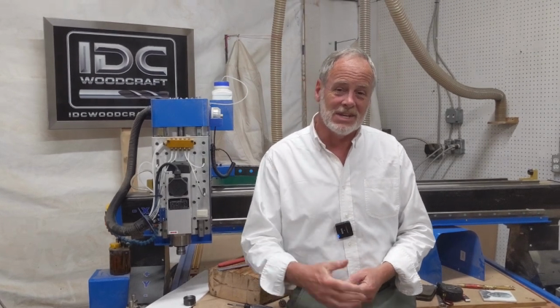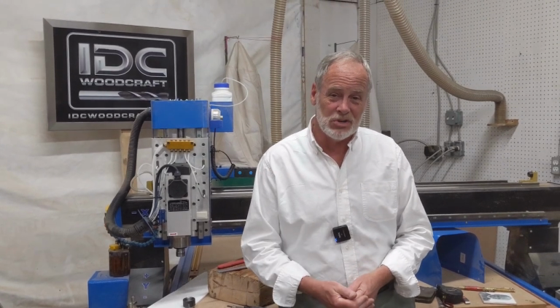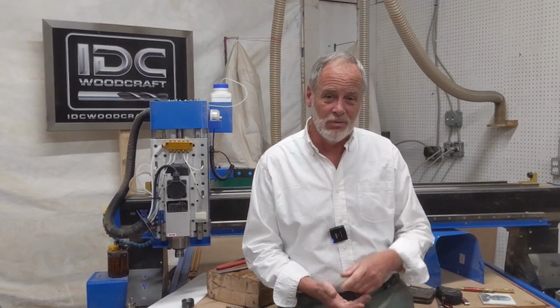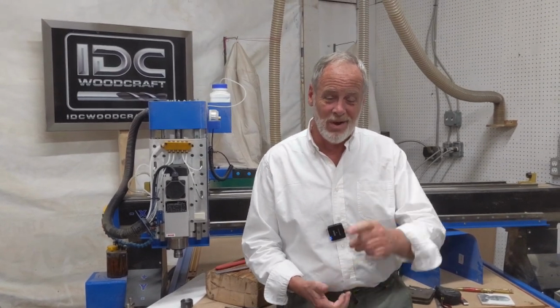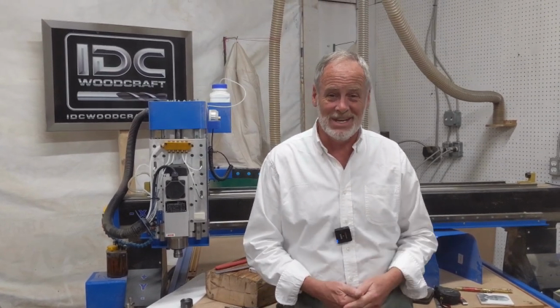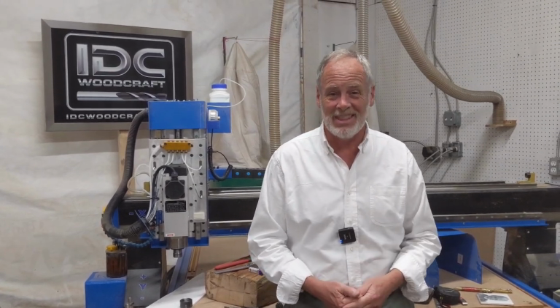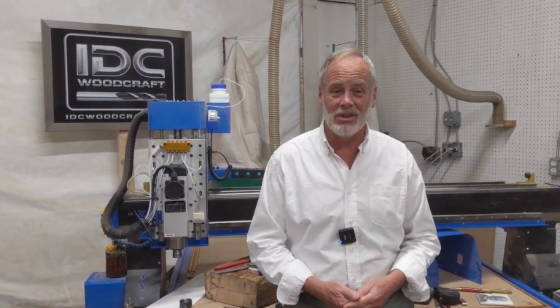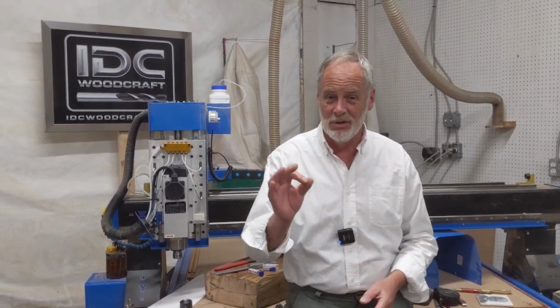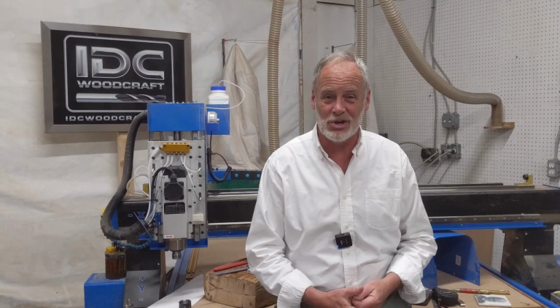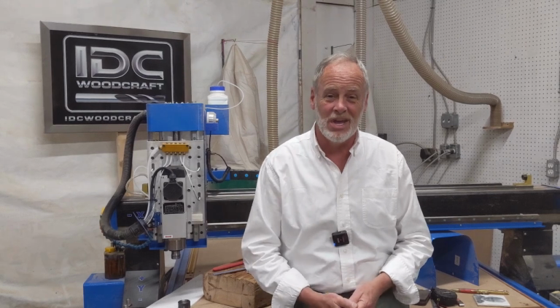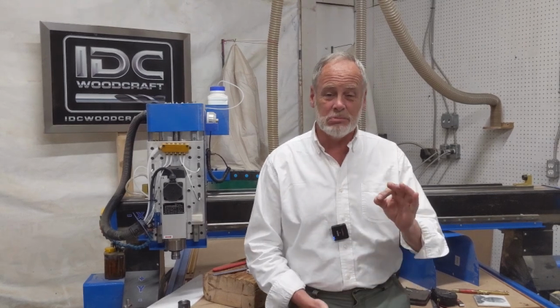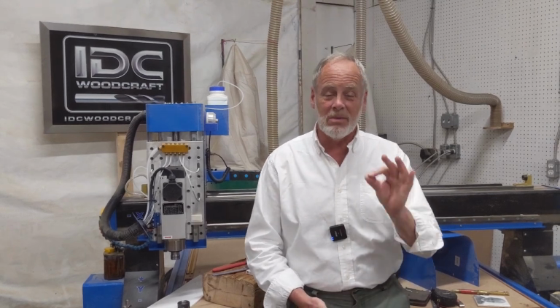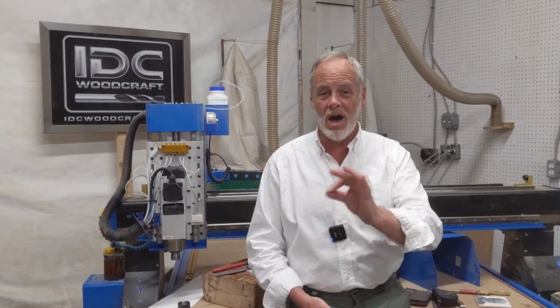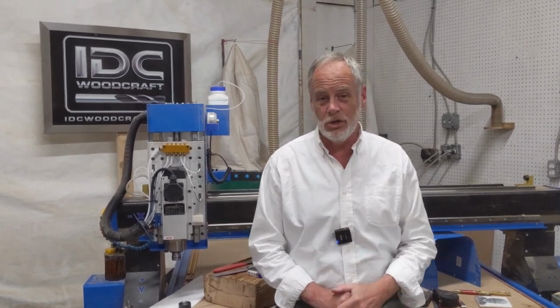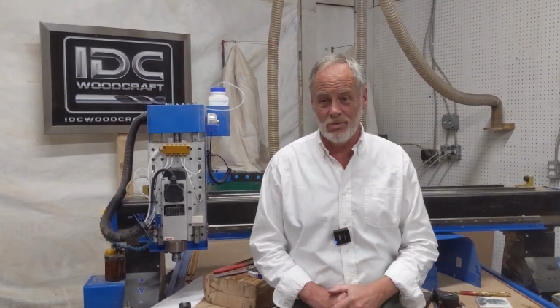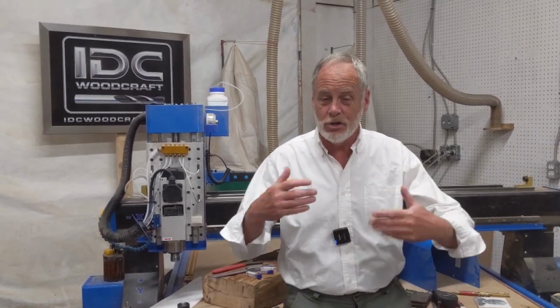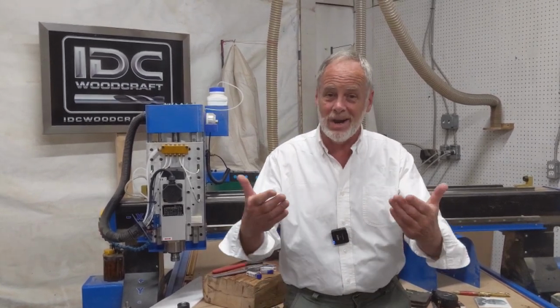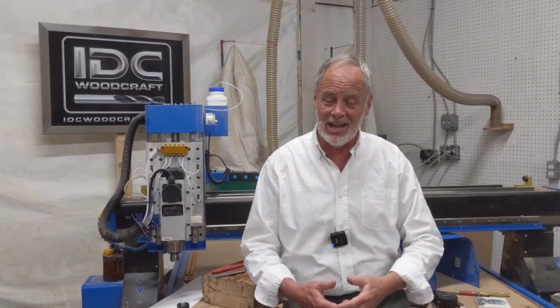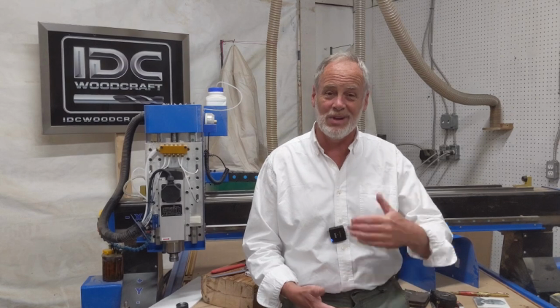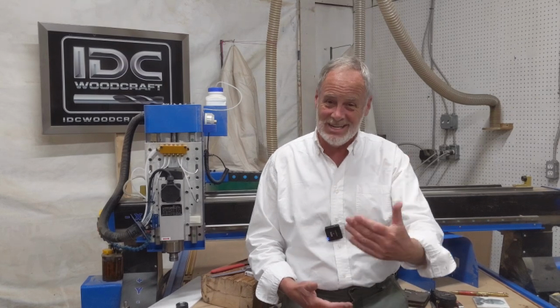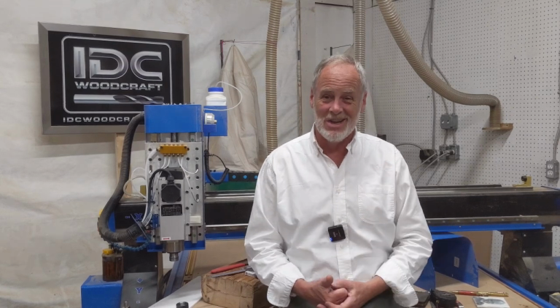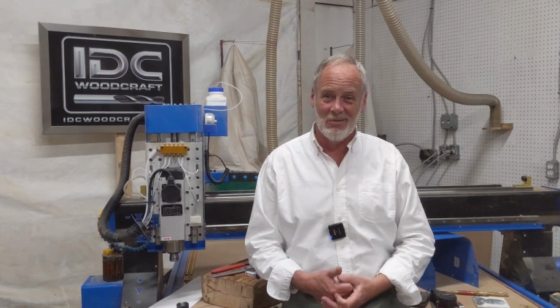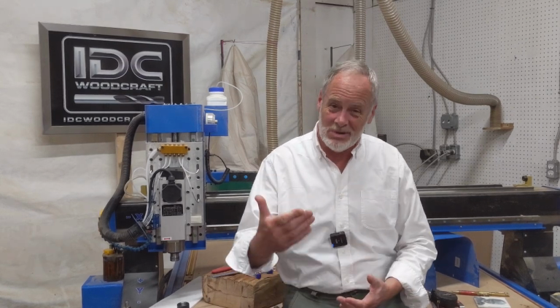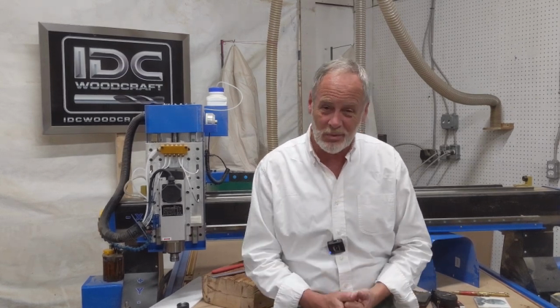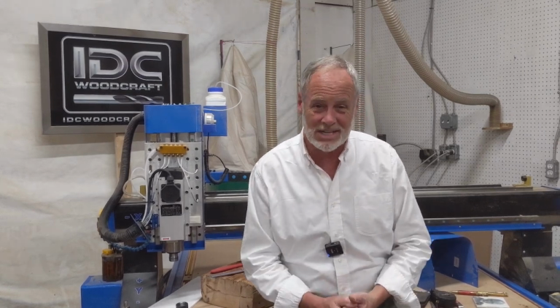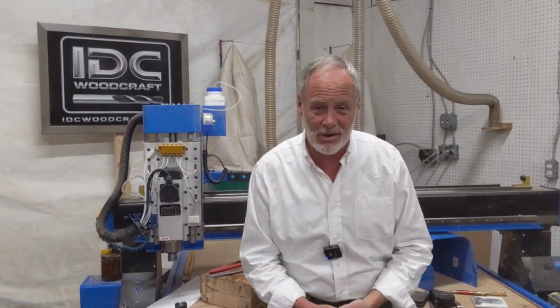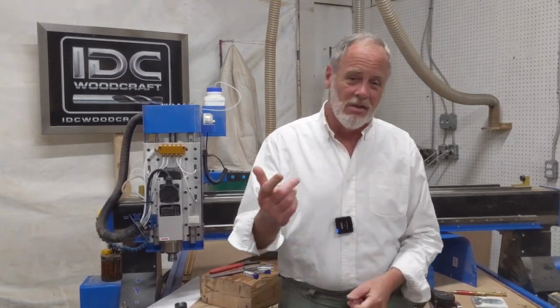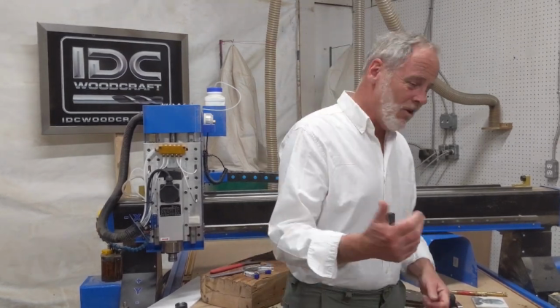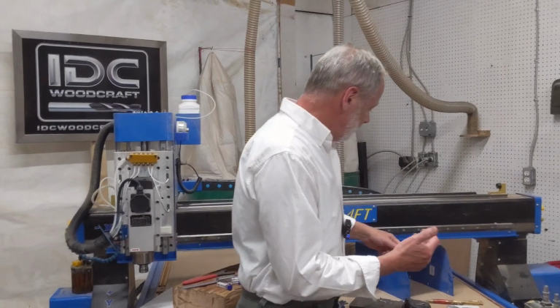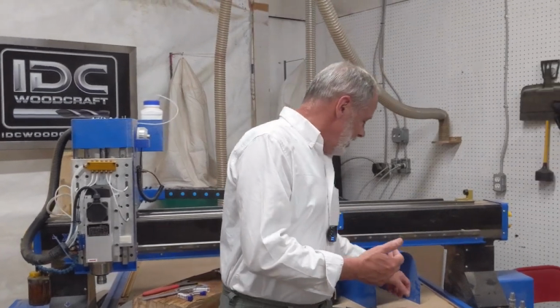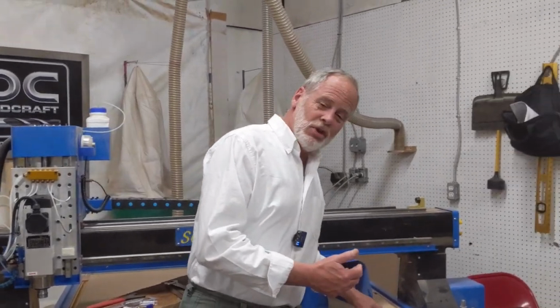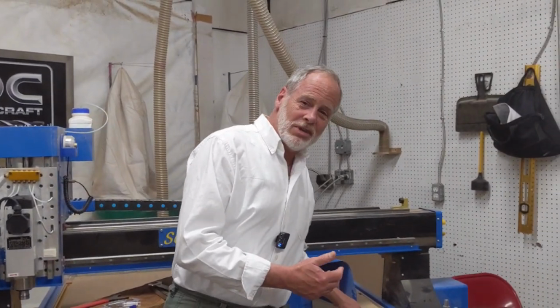With that, I want to roll on with the weekend video. A couple of things I want to show you: number one is a gift I got in the mail, and number two I want to show you a problem — and why you've got to do what I teach you about your CNC router.